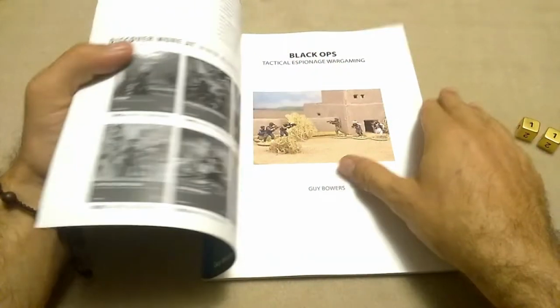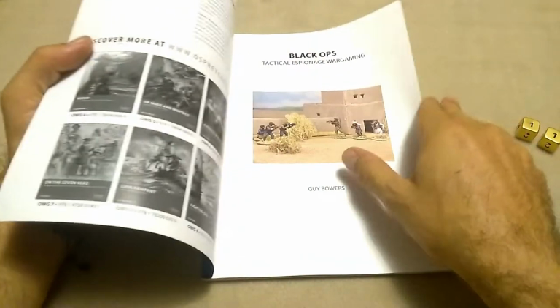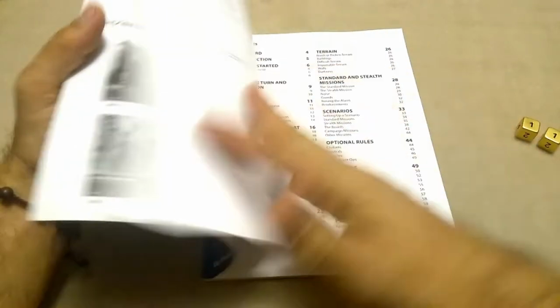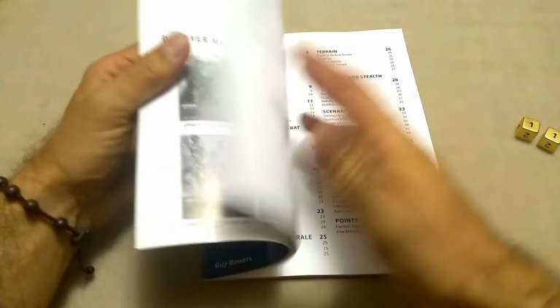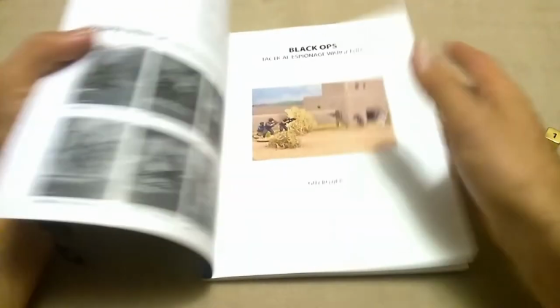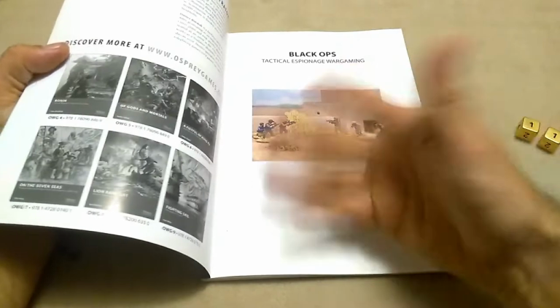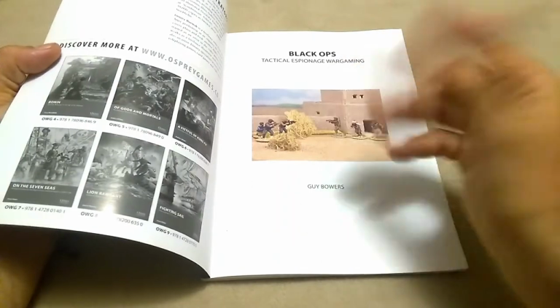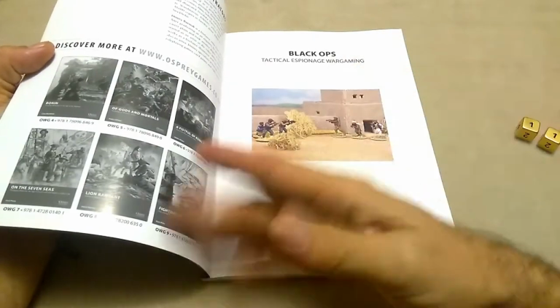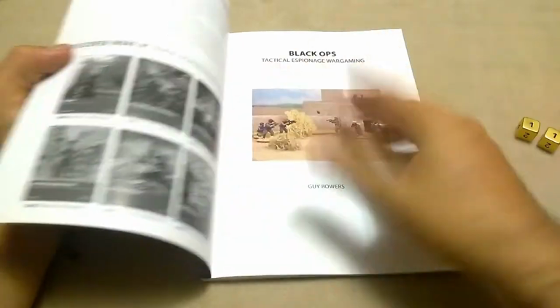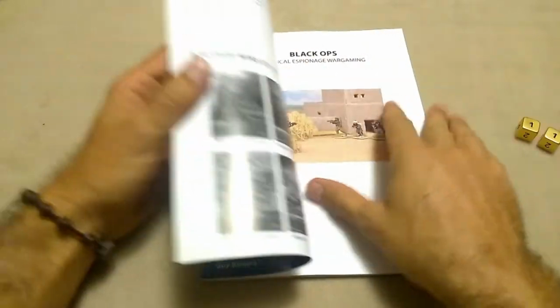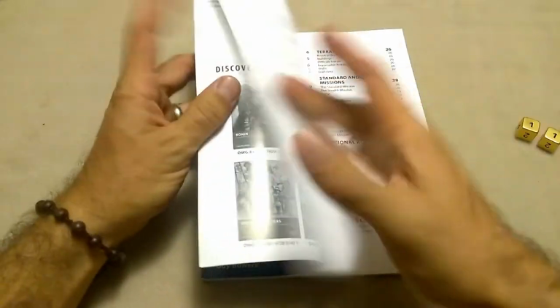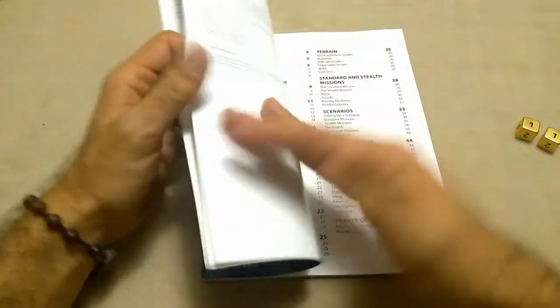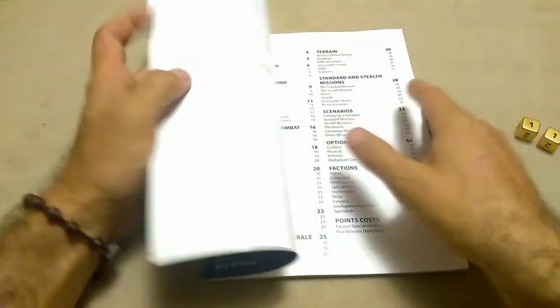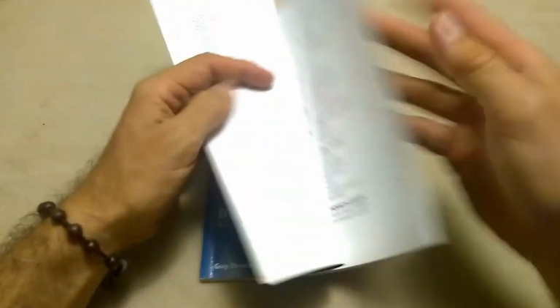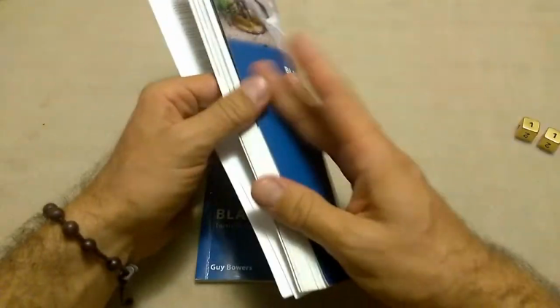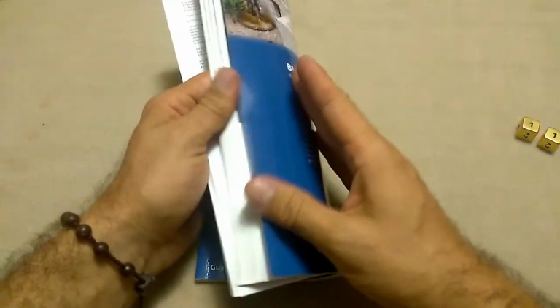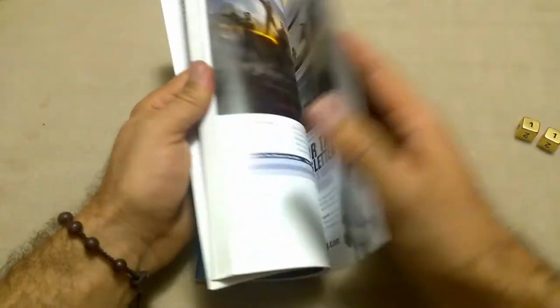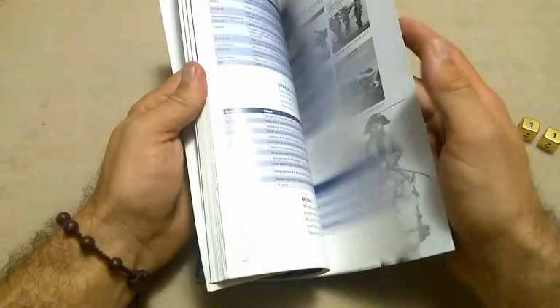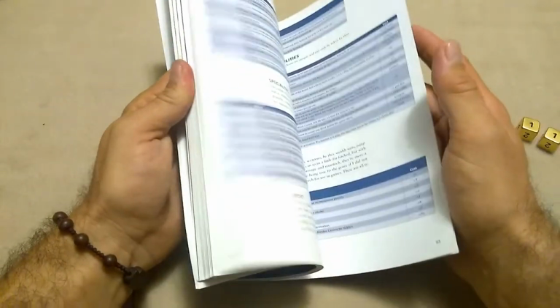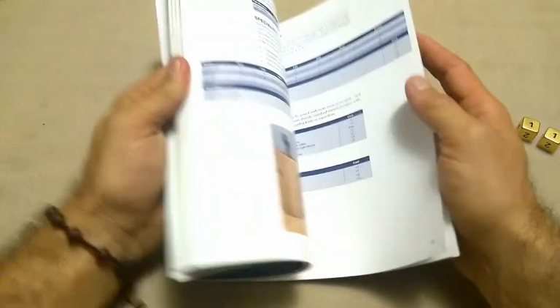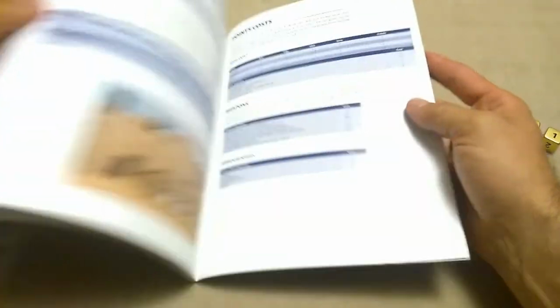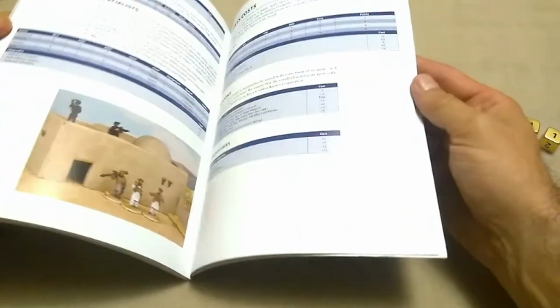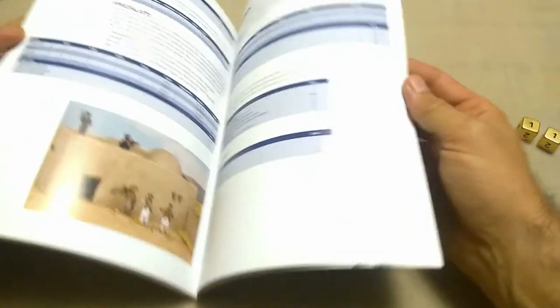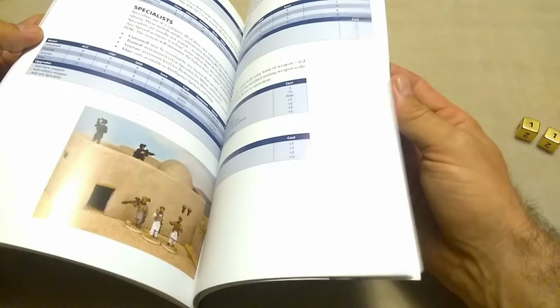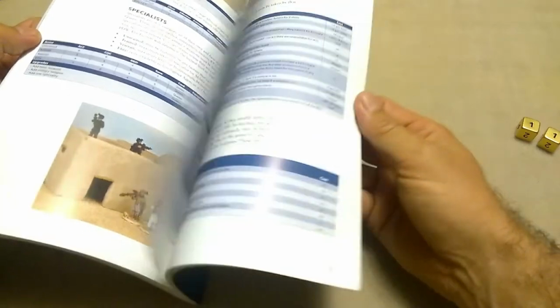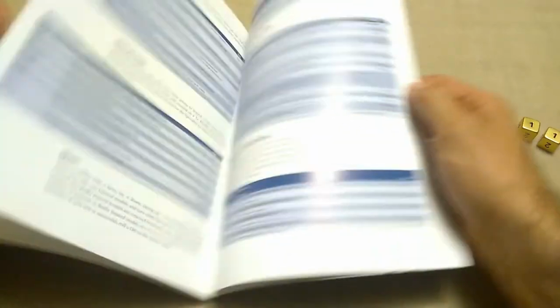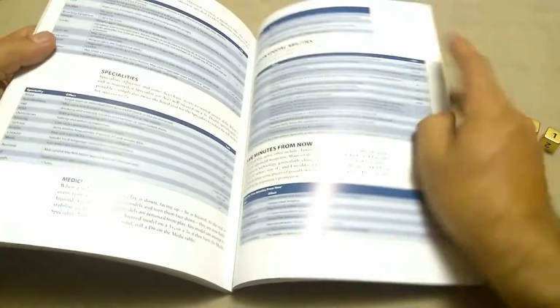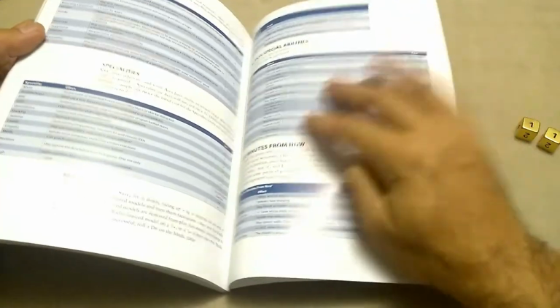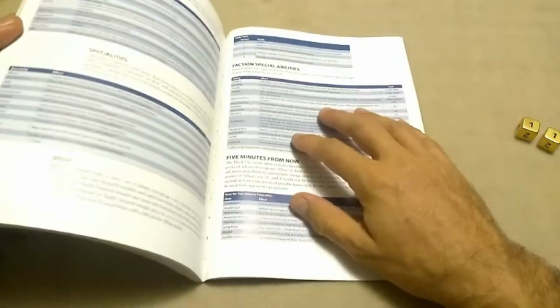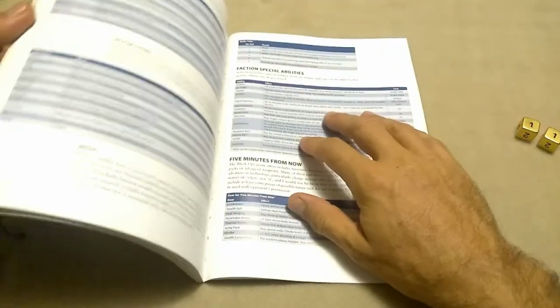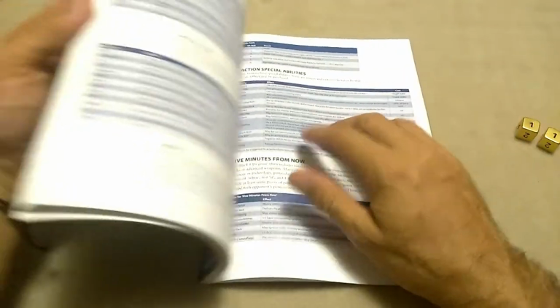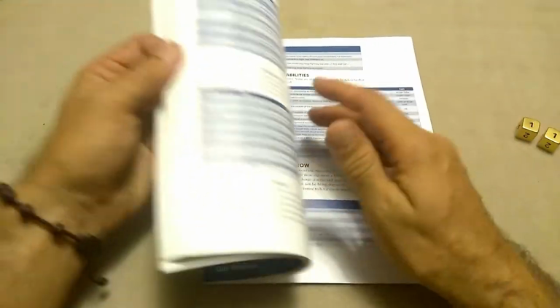The actual wargame itself — it's an Osprey book. The art's great, the layout's pretty good. The quick reference sheet, though, is awful. It's just terrible.